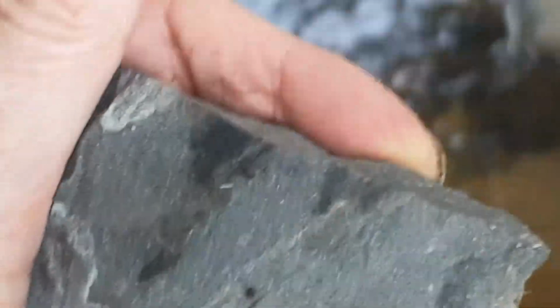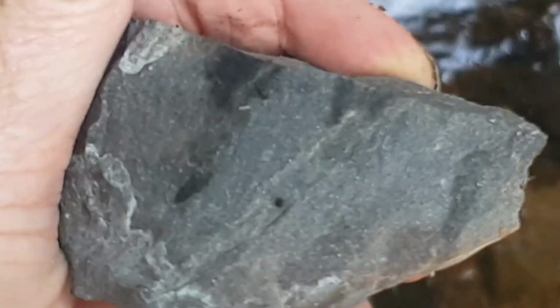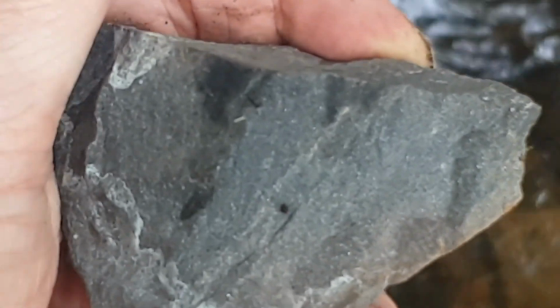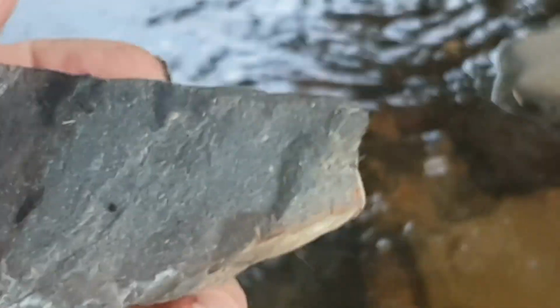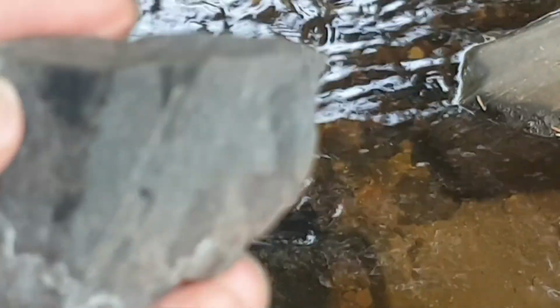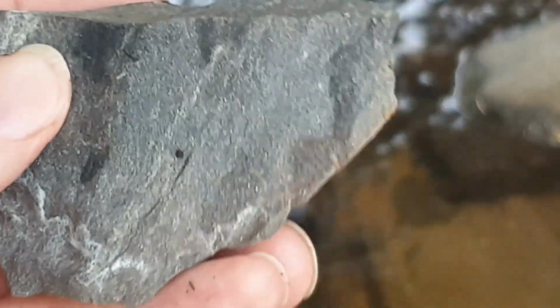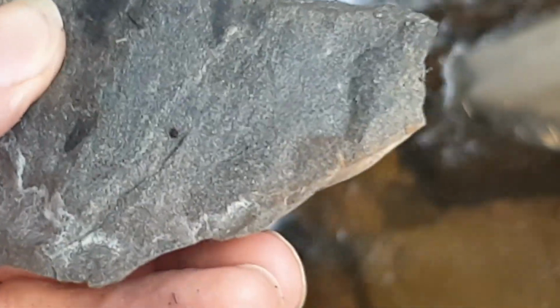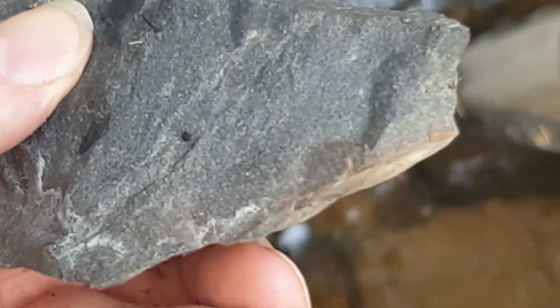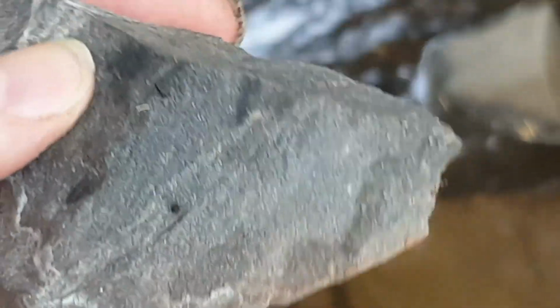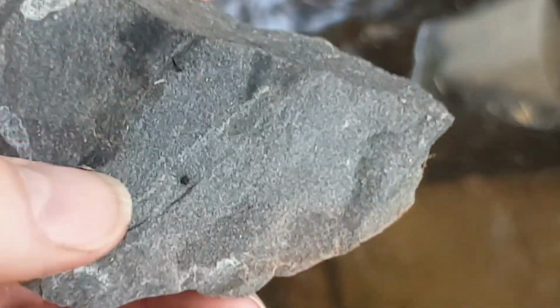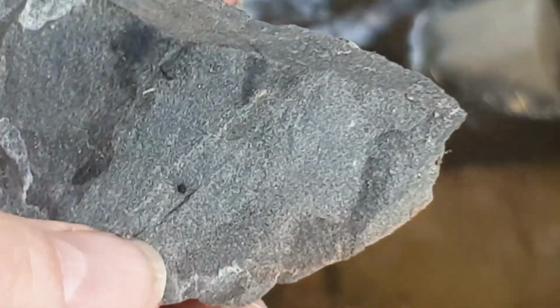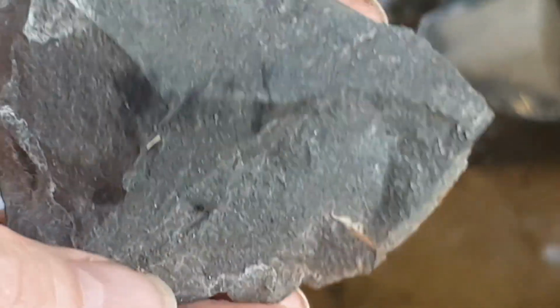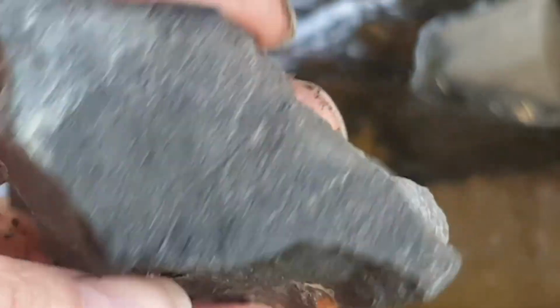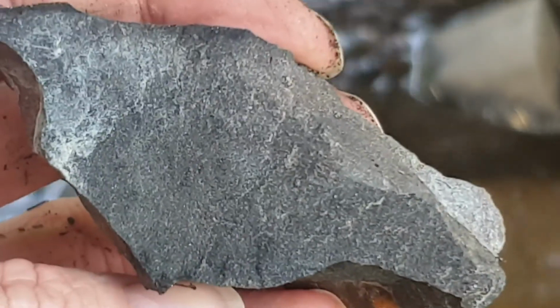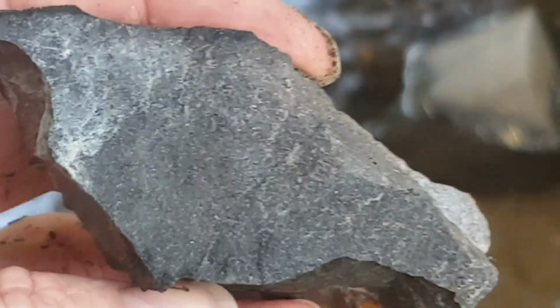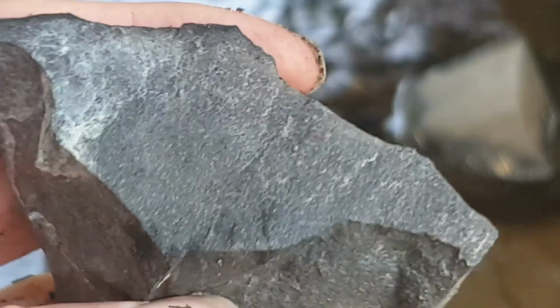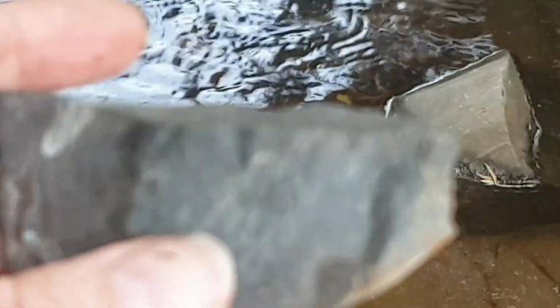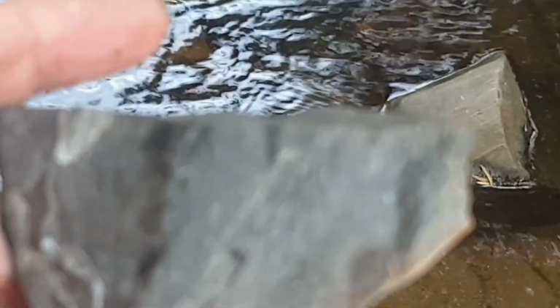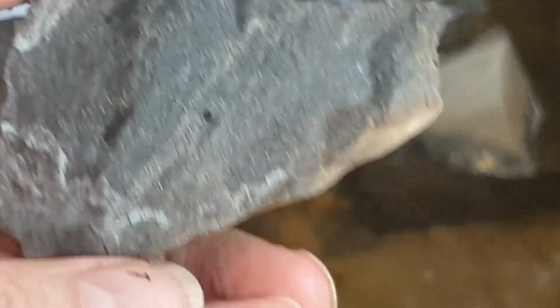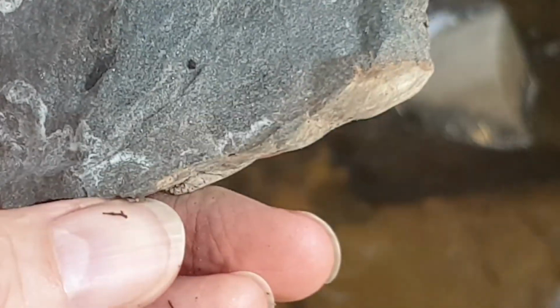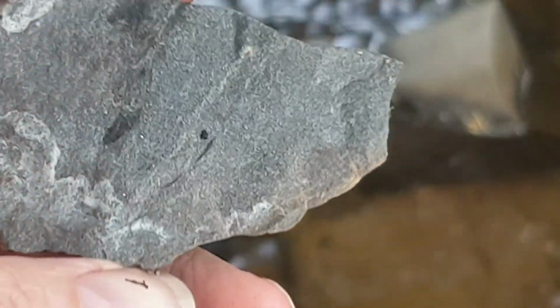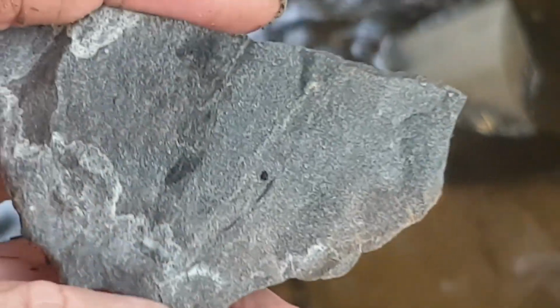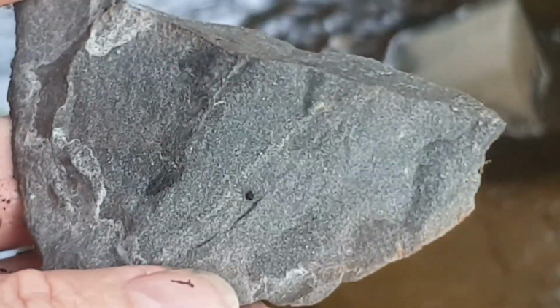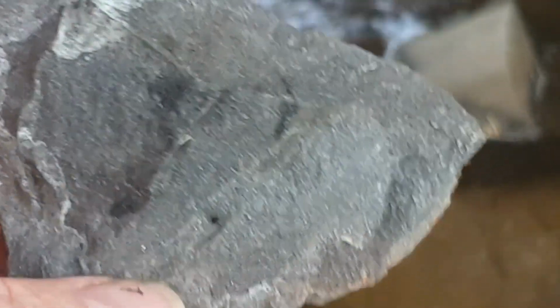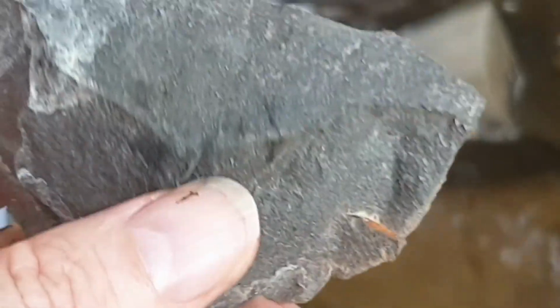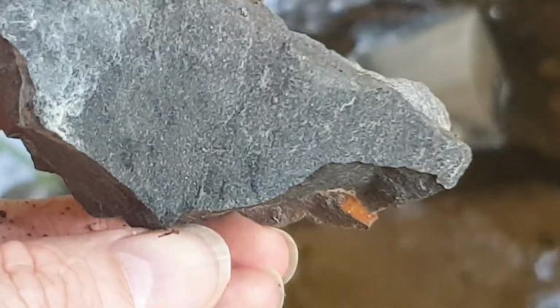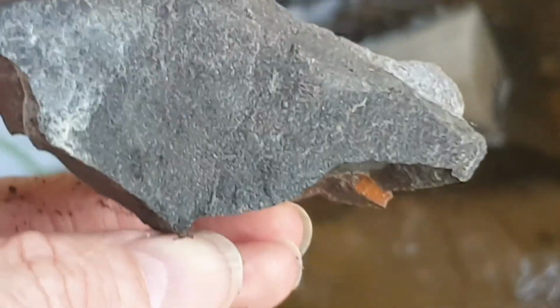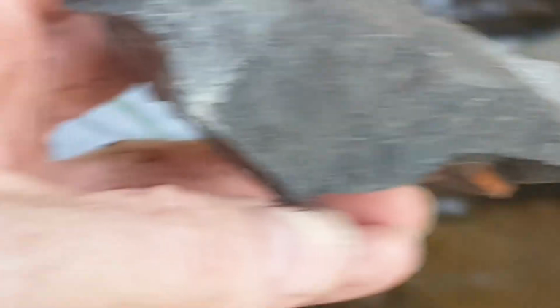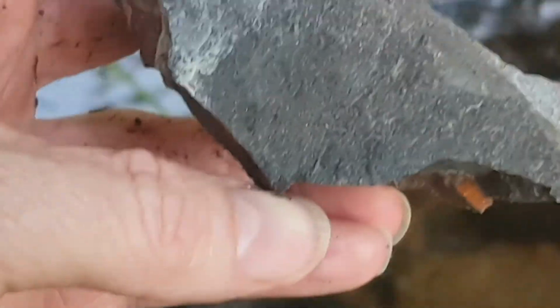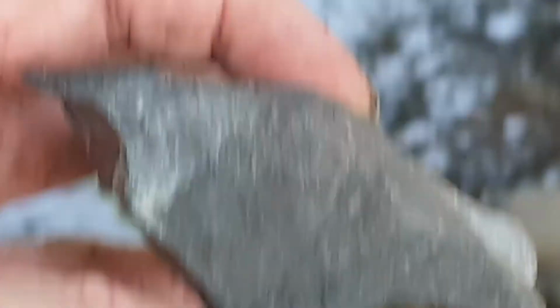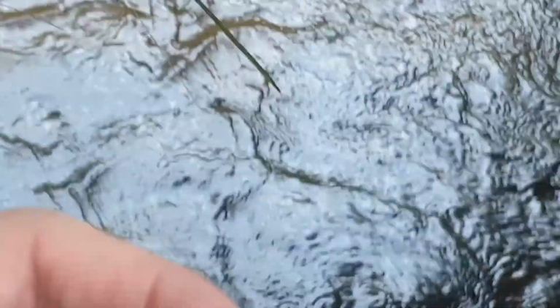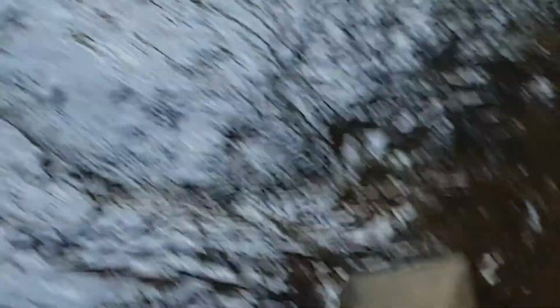So that's what a metamorphic sedimentary rock looks like. This has been changed by heat, not really pressure, so it just looks like a normal sedimentary rock.